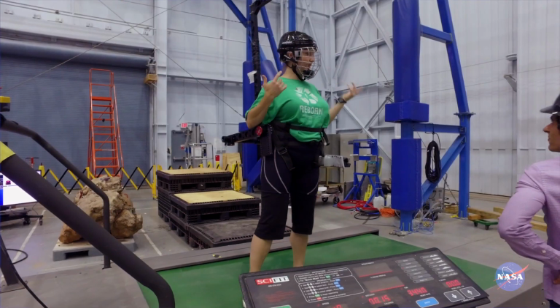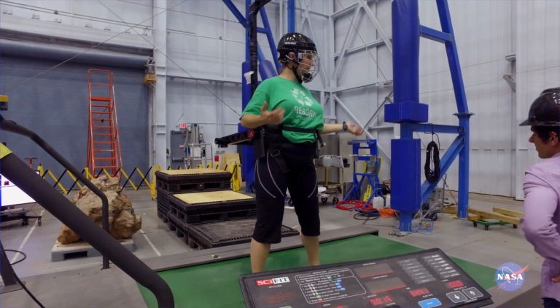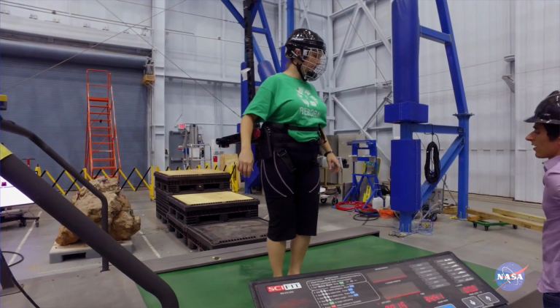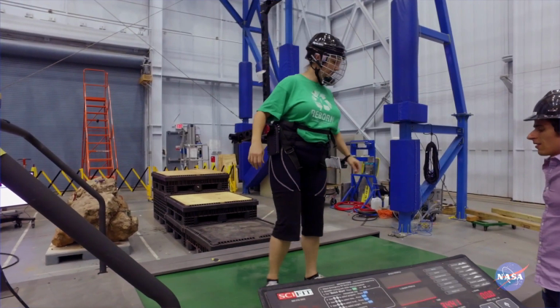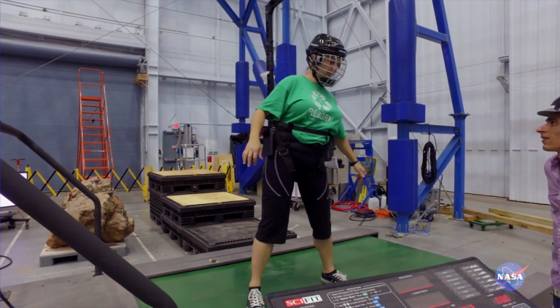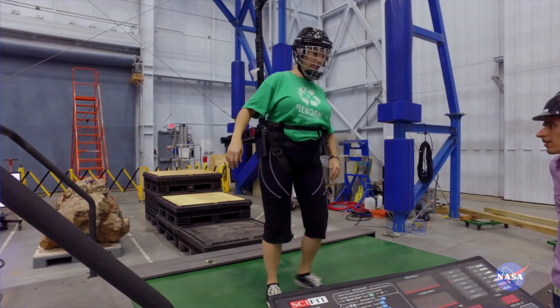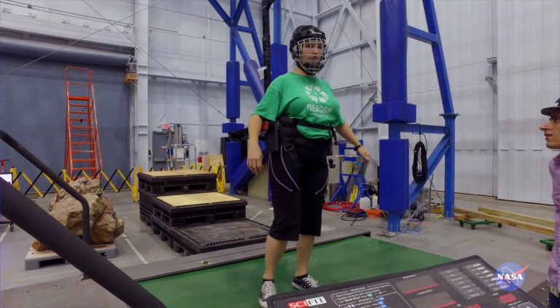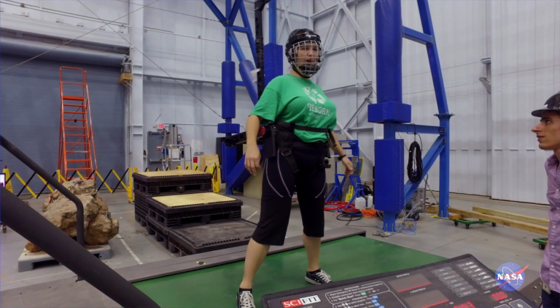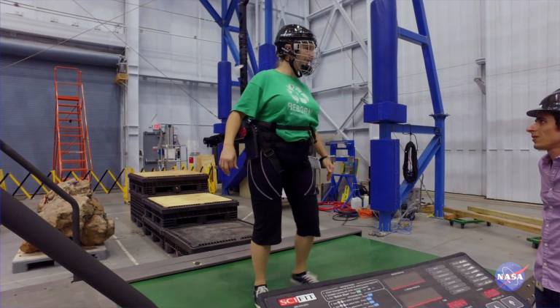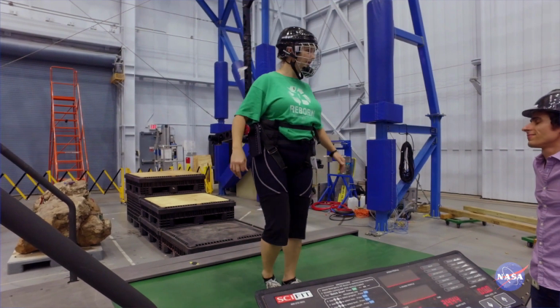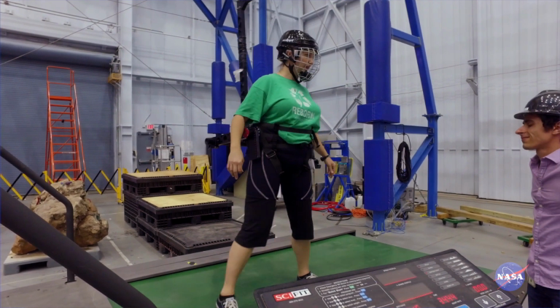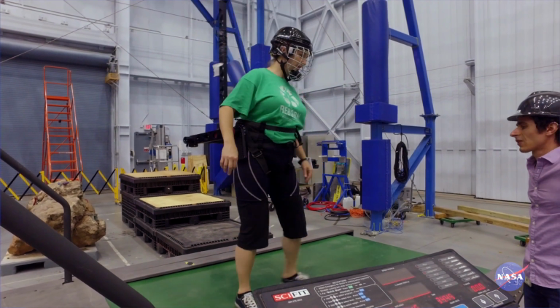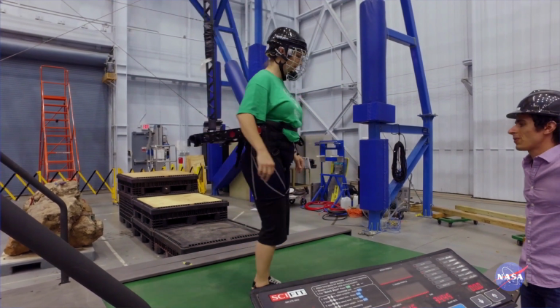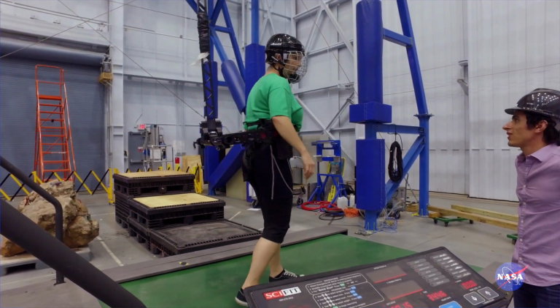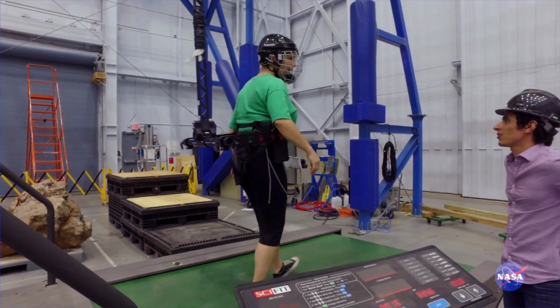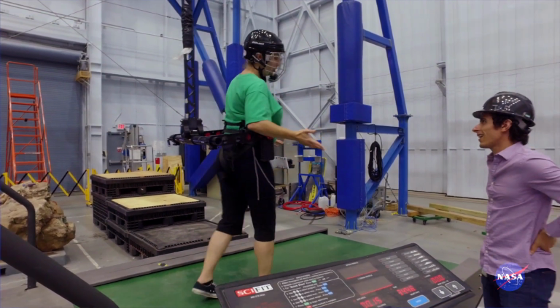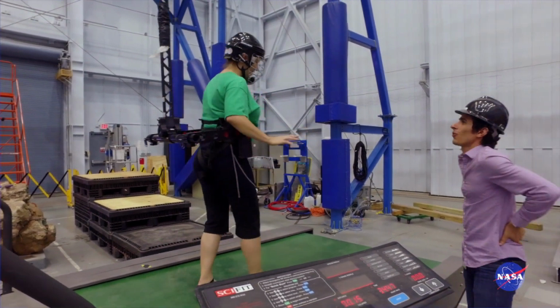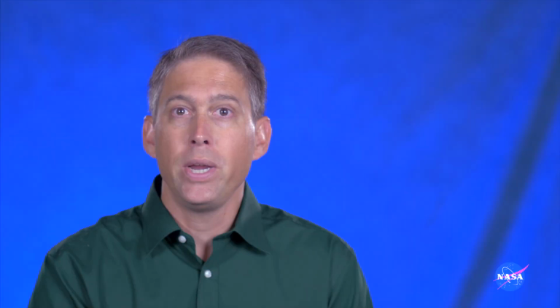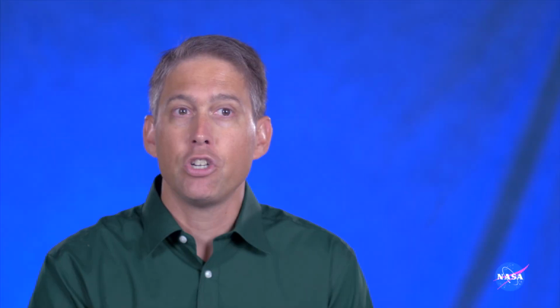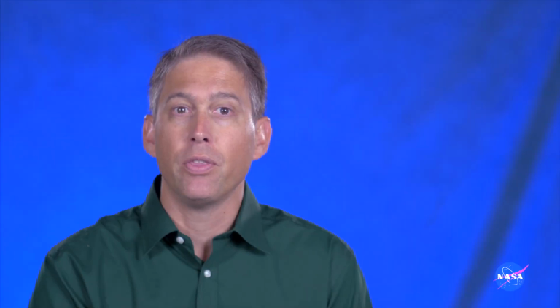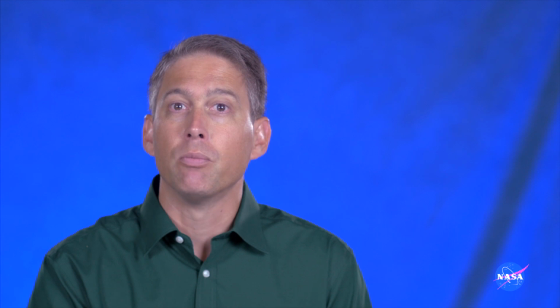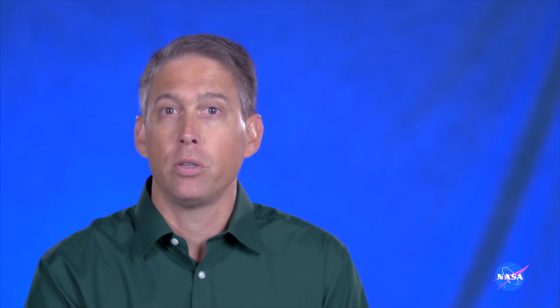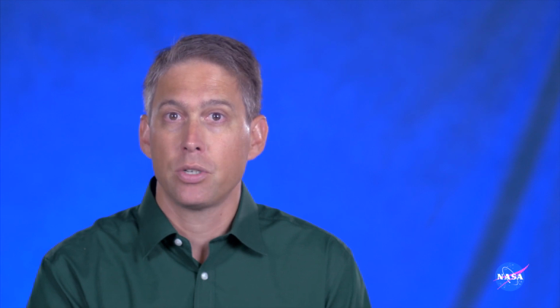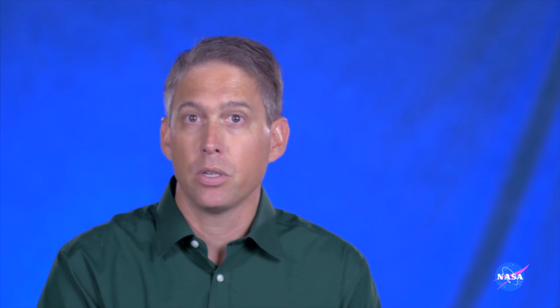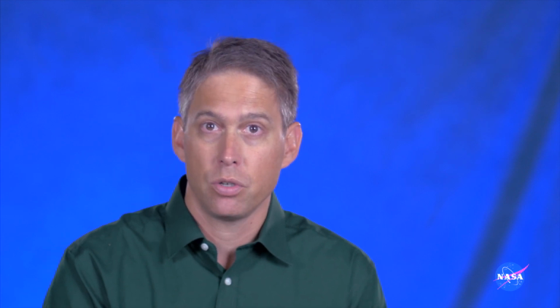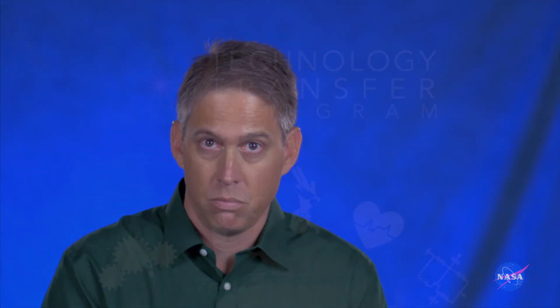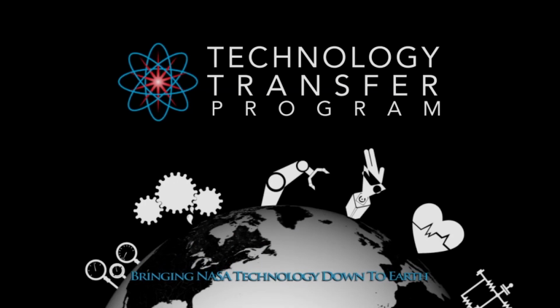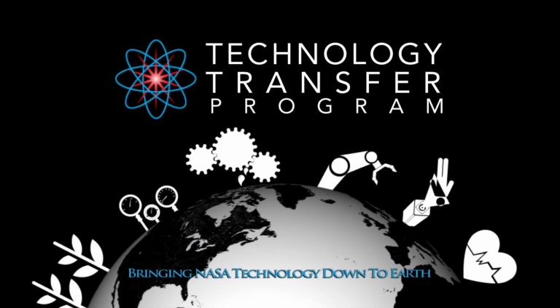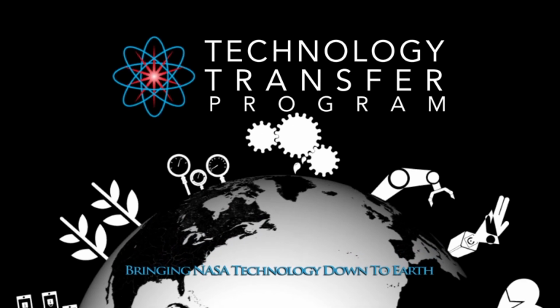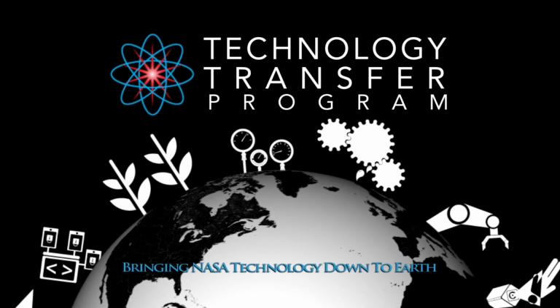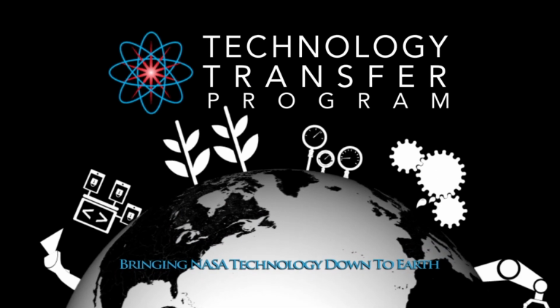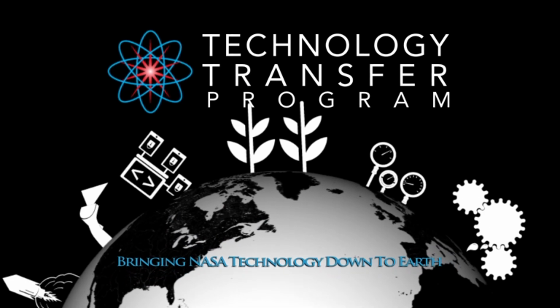If you have somebody learning to walk again, as they start to fall or lose their balance, we can actually prevent them from falling by stopping the system. This is something of great interest to the medical community.